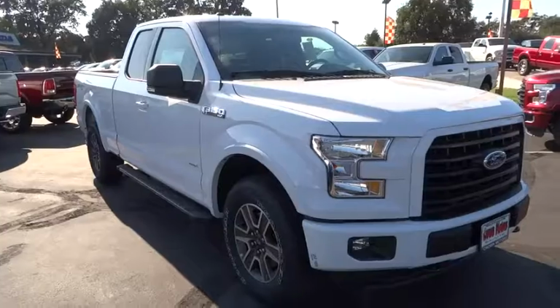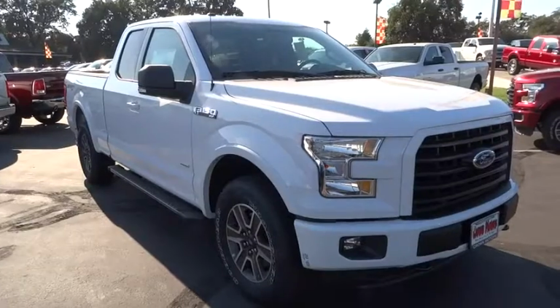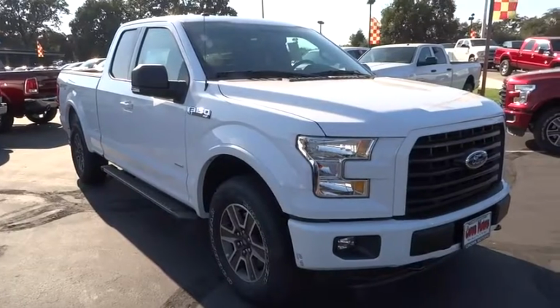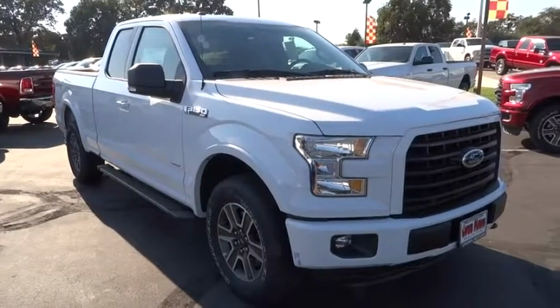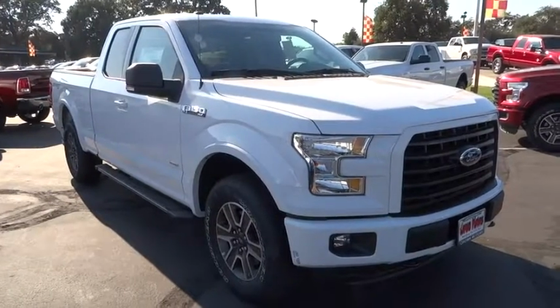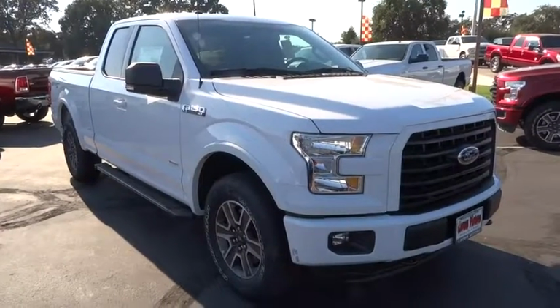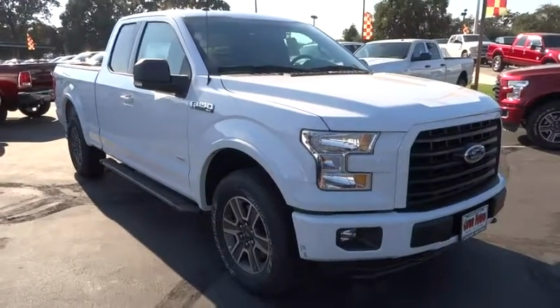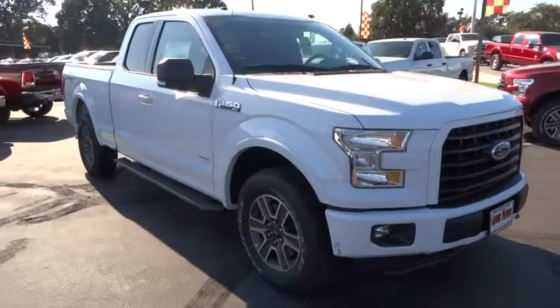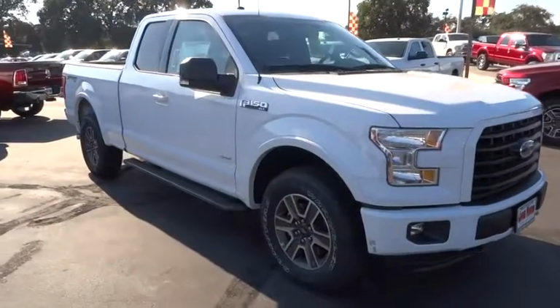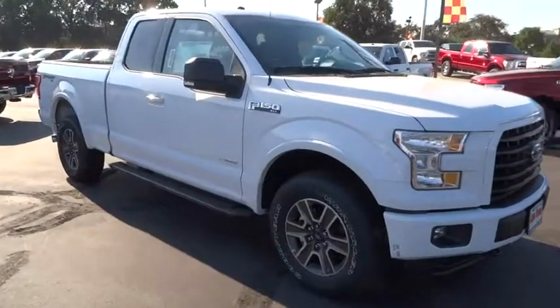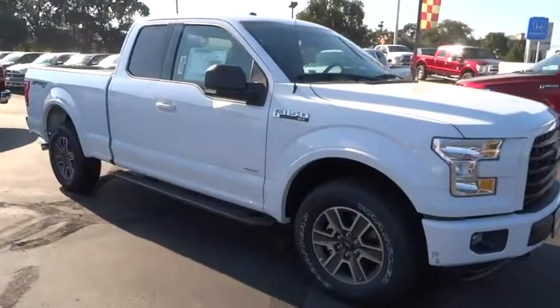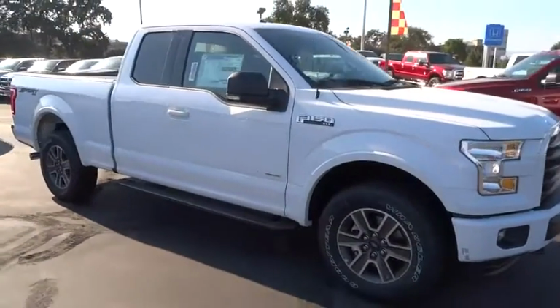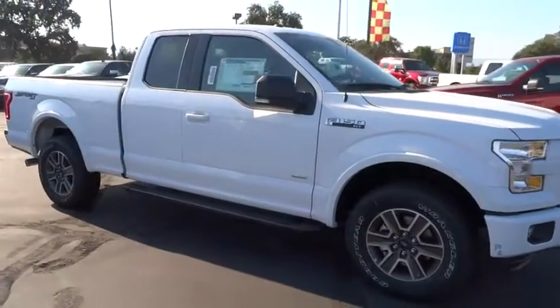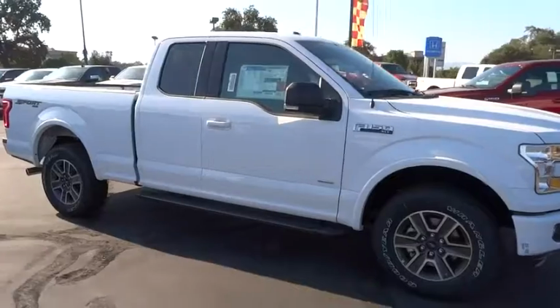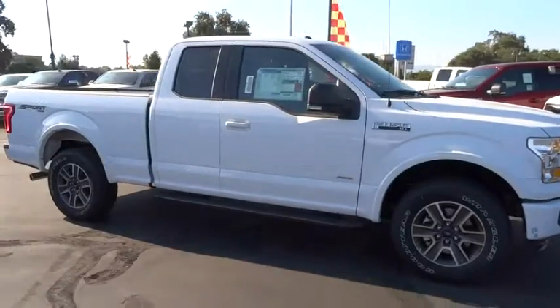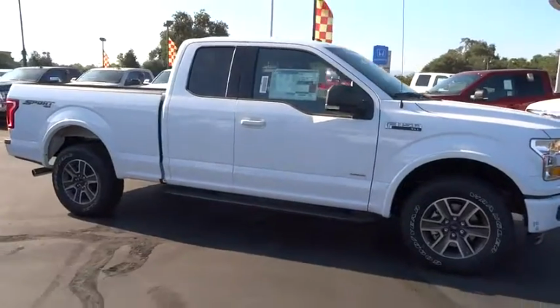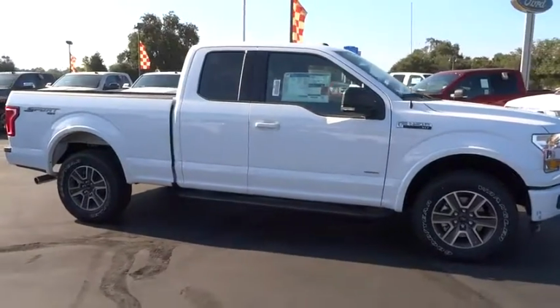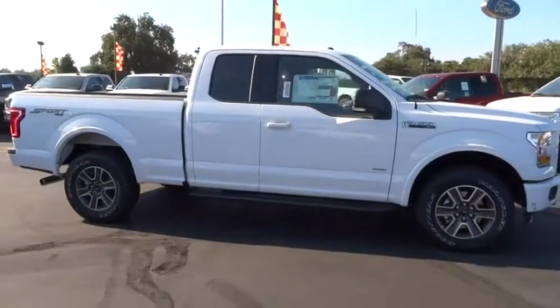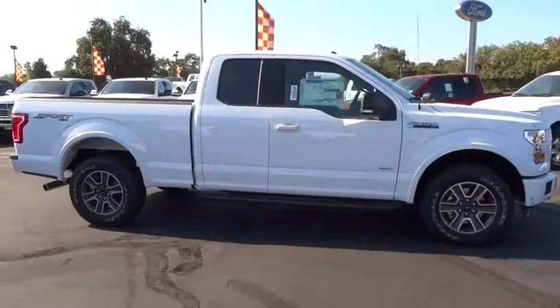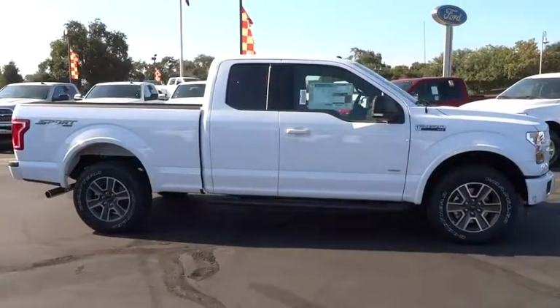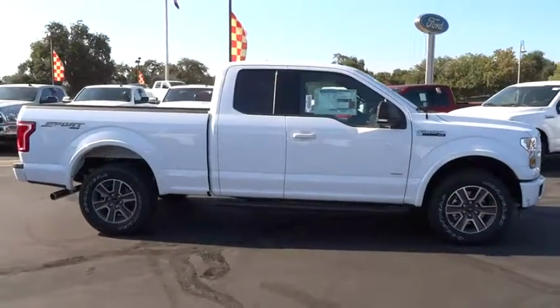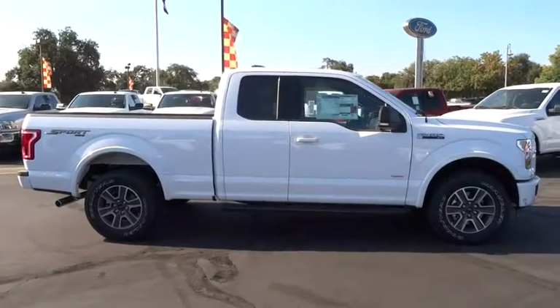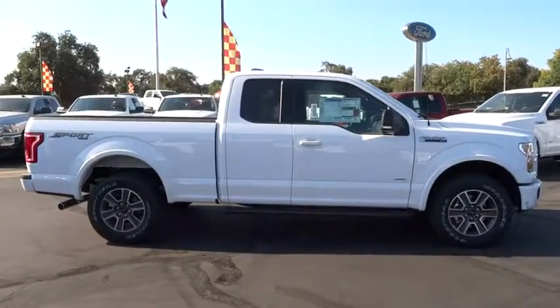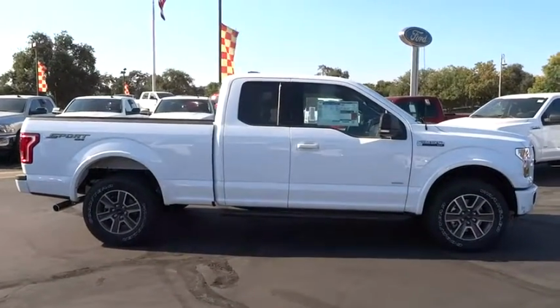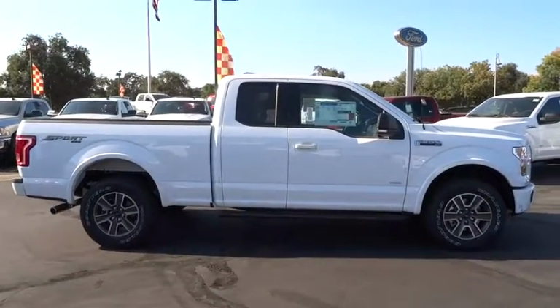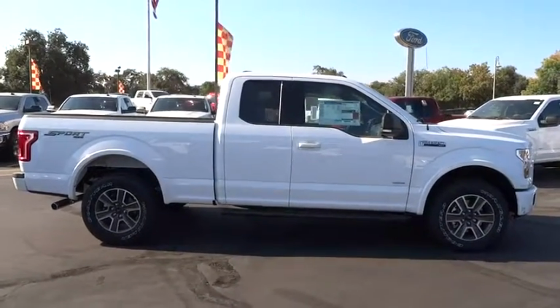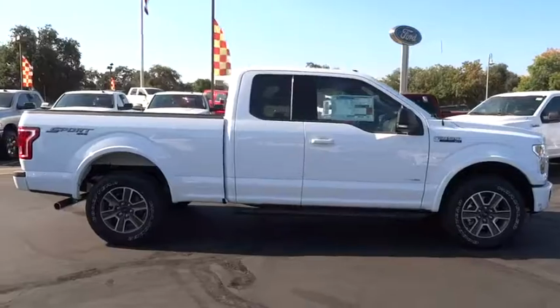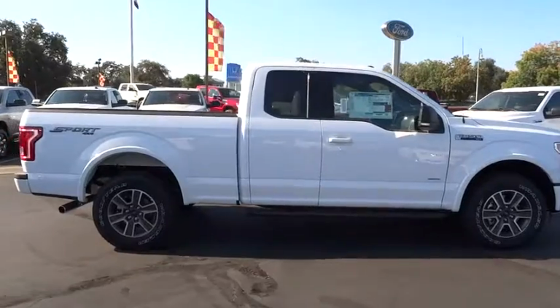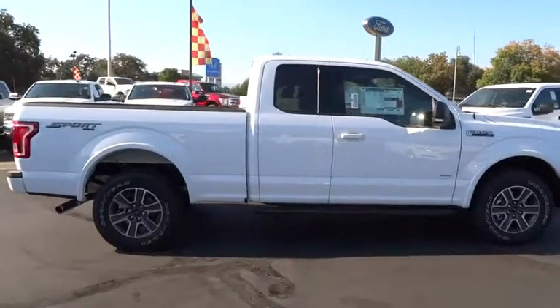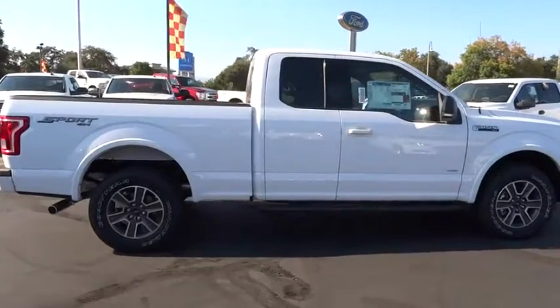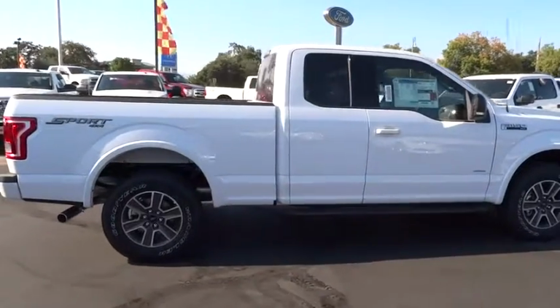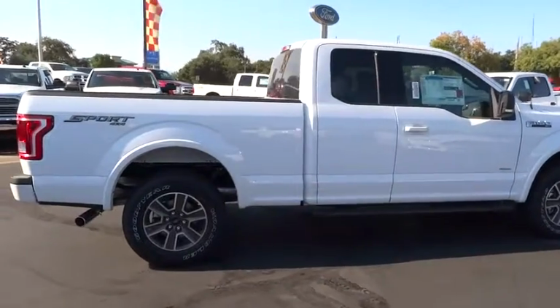A 2016 Ford F-150. A Ford F-150 knows how to handle any situation. It's built to follow orders. No whining. Here are some of this vehicle's great options.